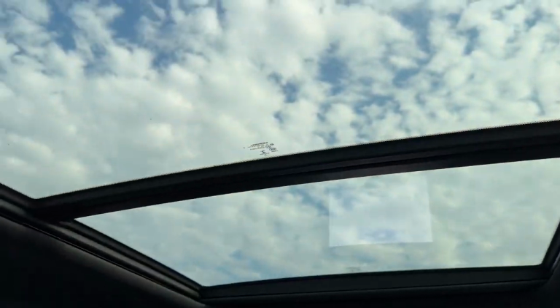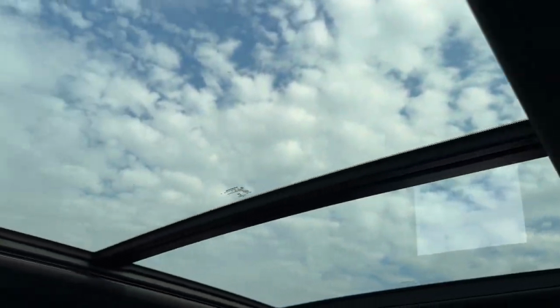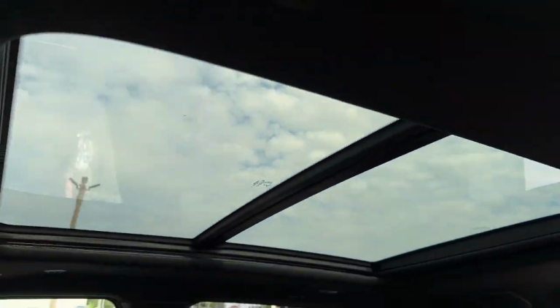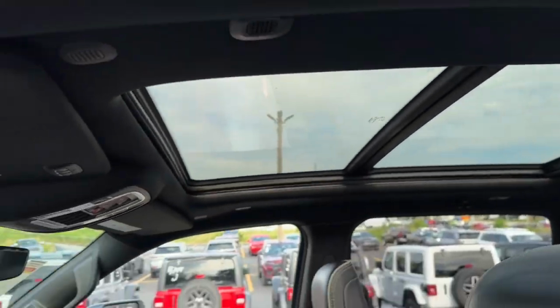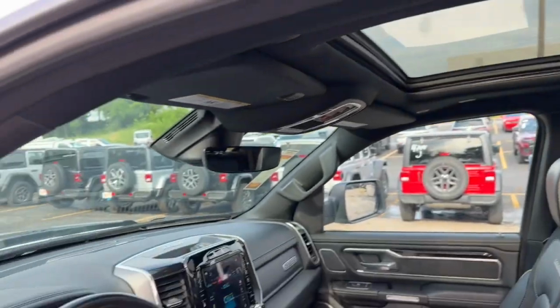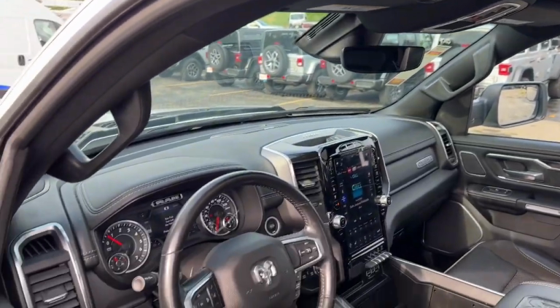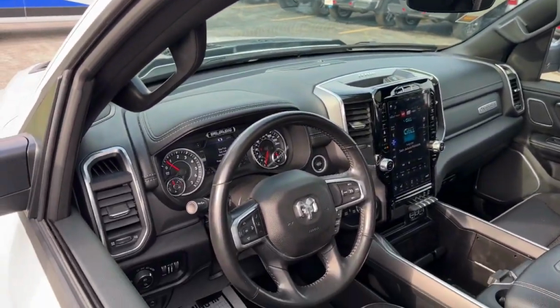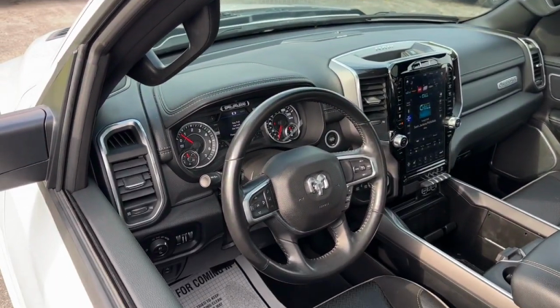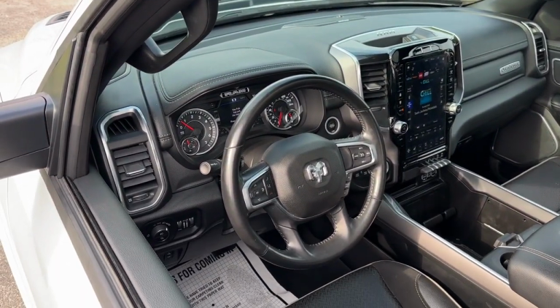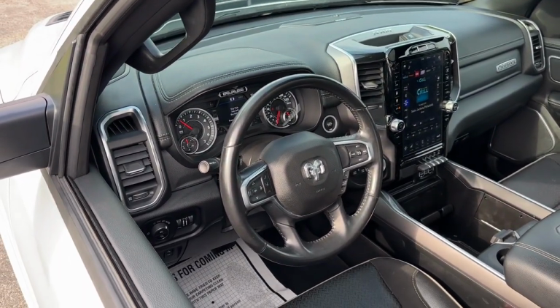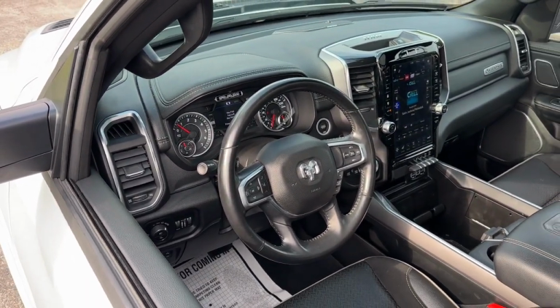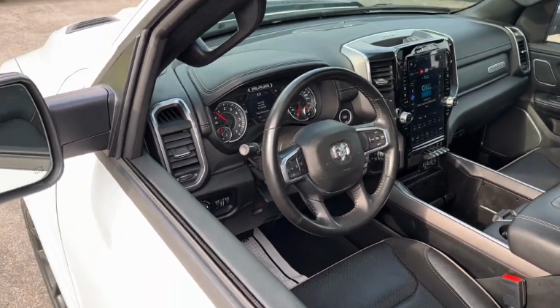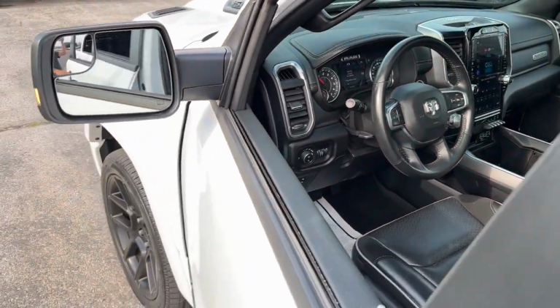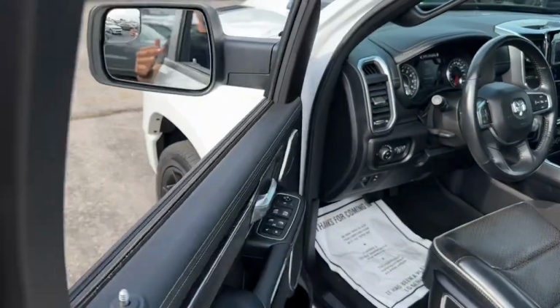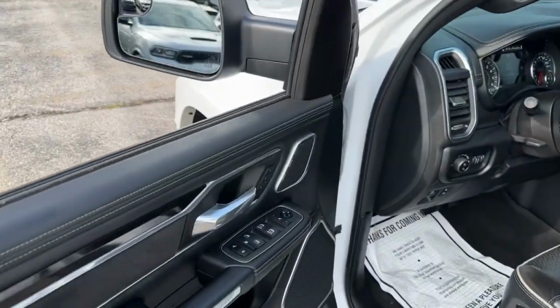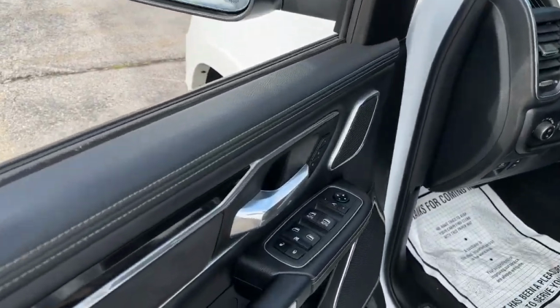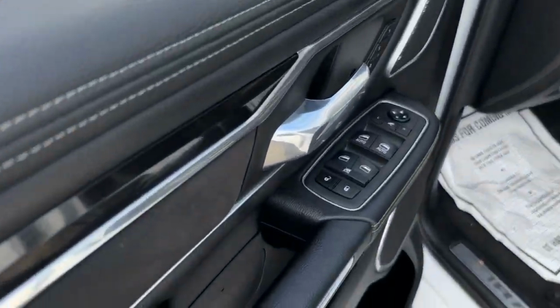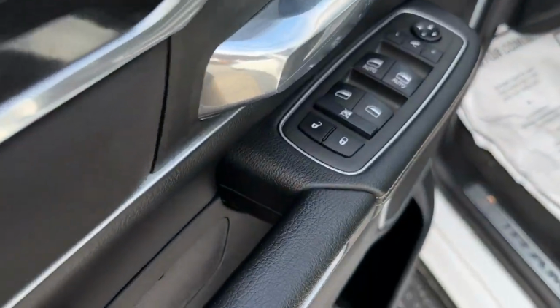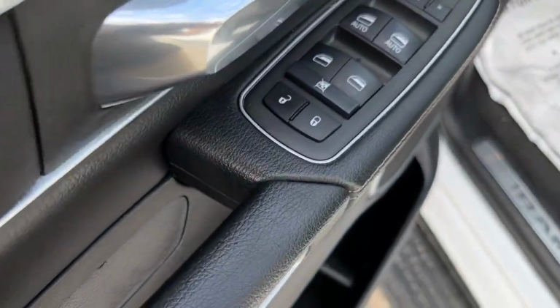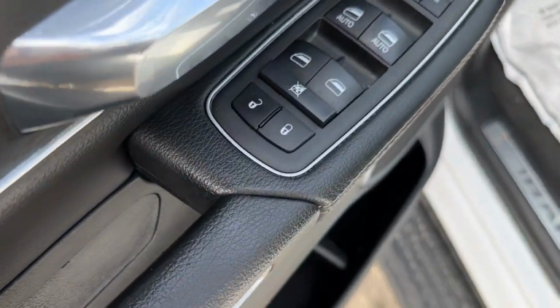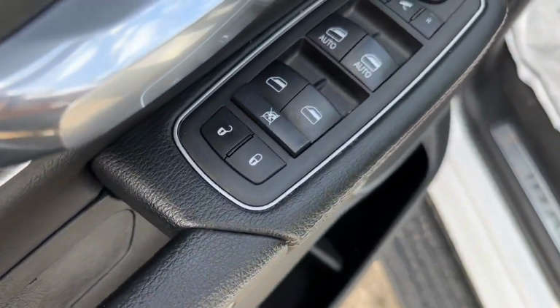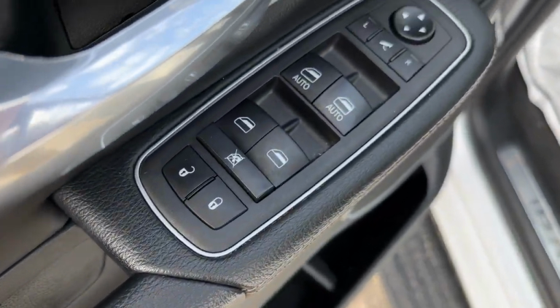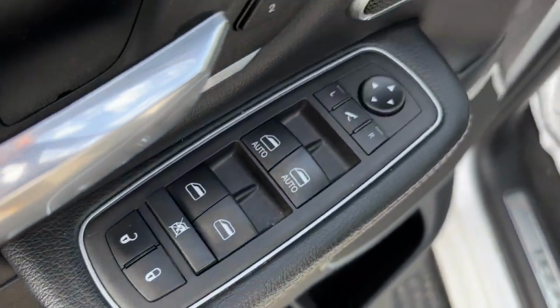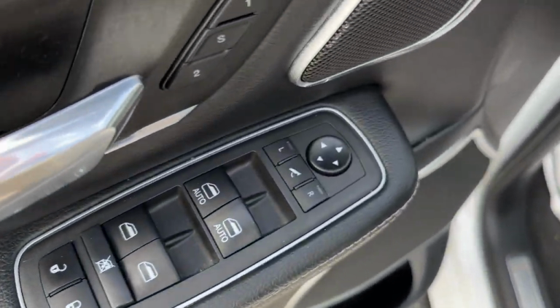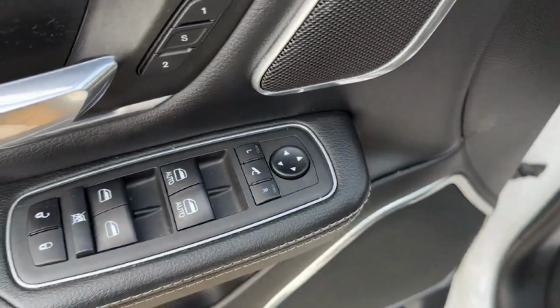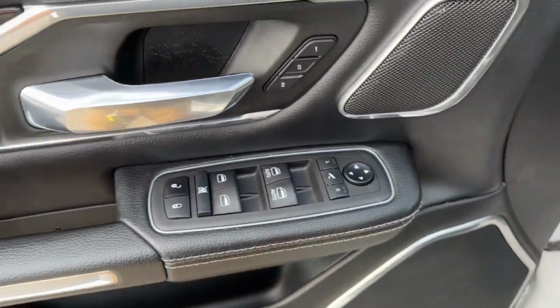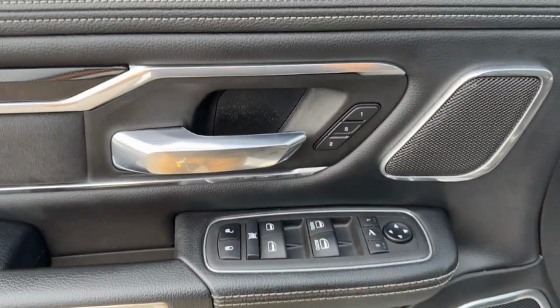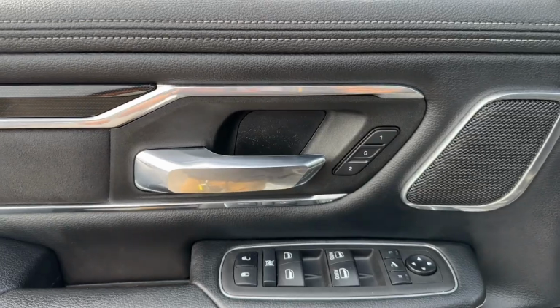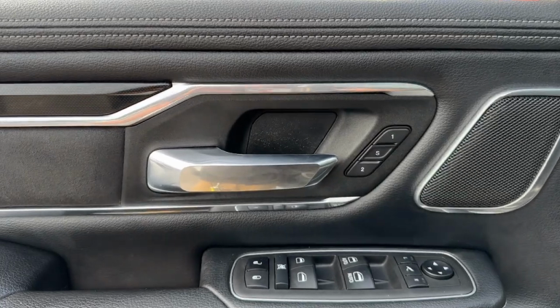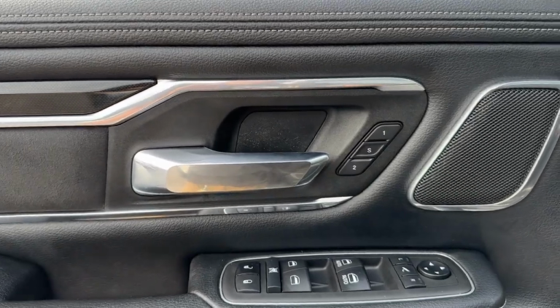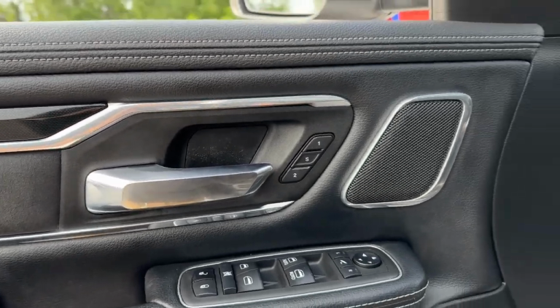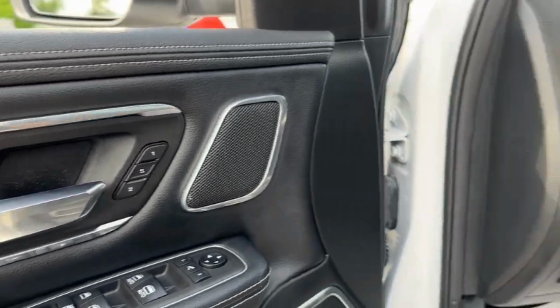Heated steering wheel, Apple CarPlay and/or Android Auto, Intelligent Auto On-Off High Beams, Touchscreen Infotainment System, Panoramic Roof, V8 Engine, Navigation System.